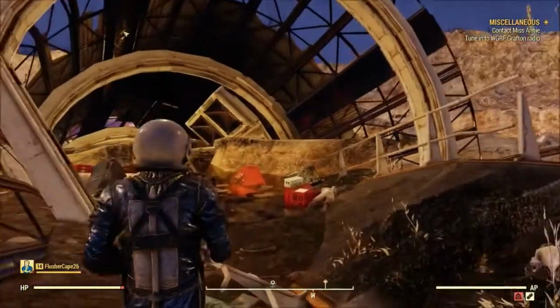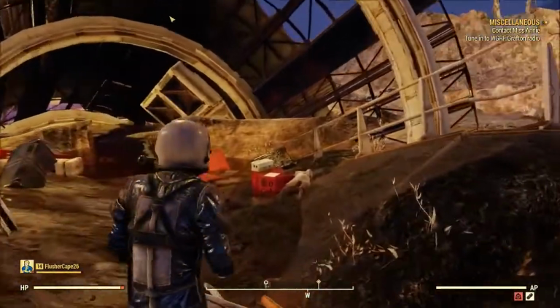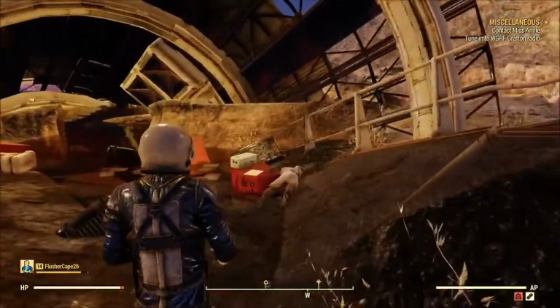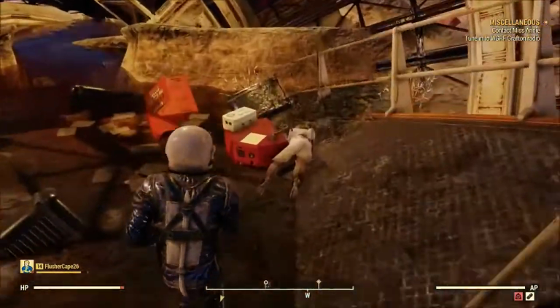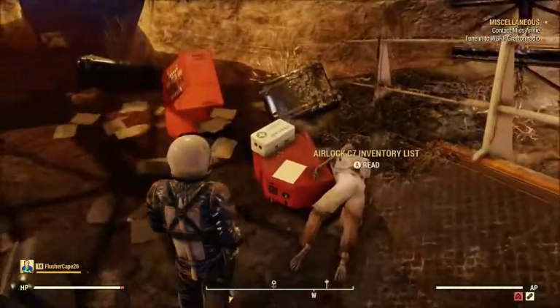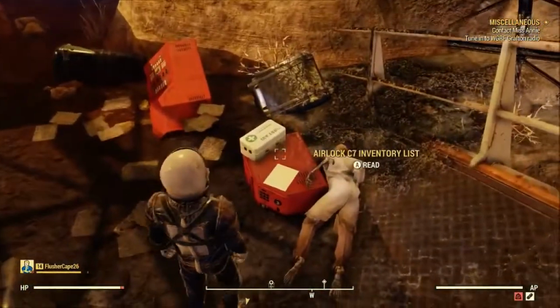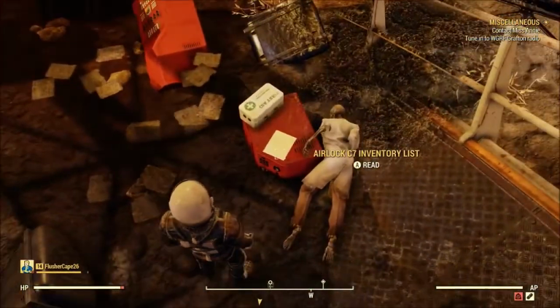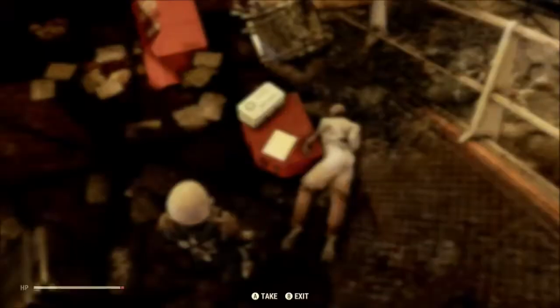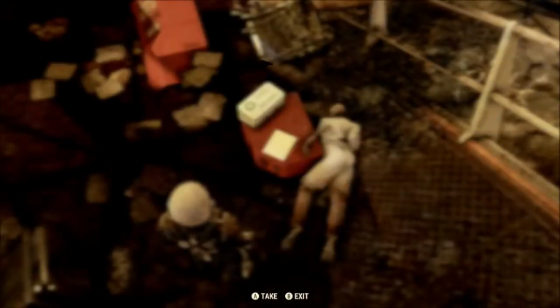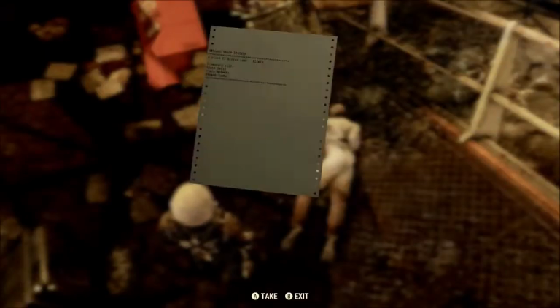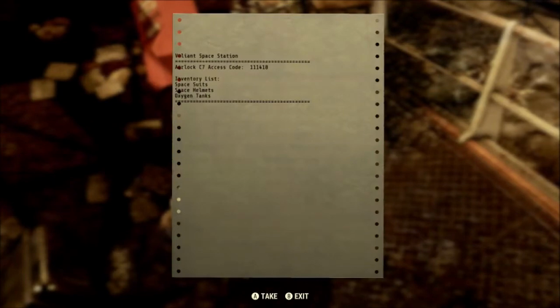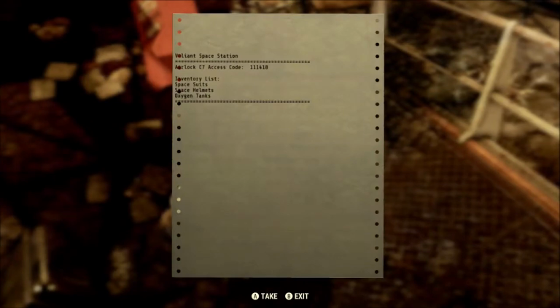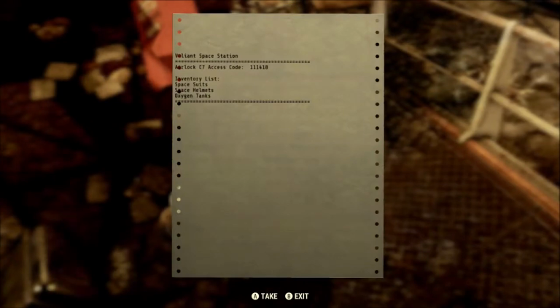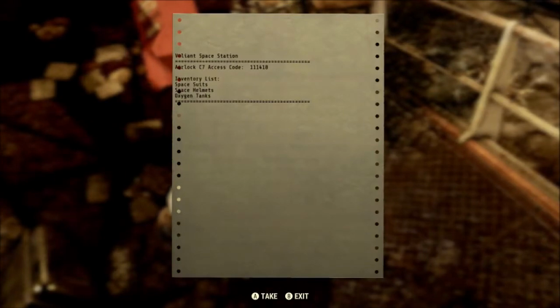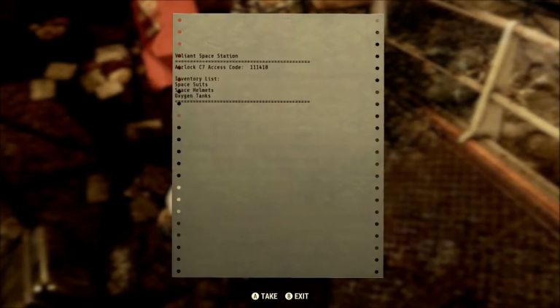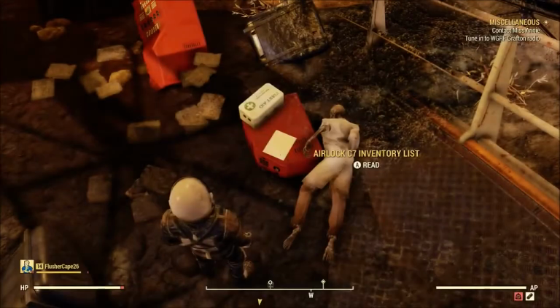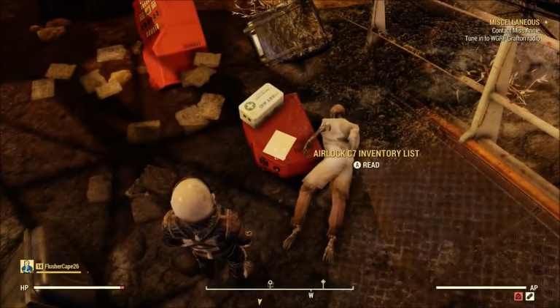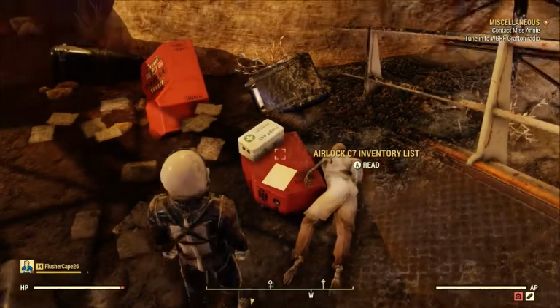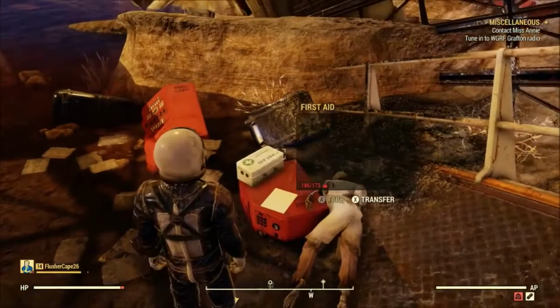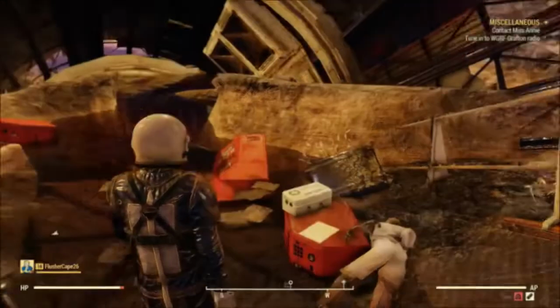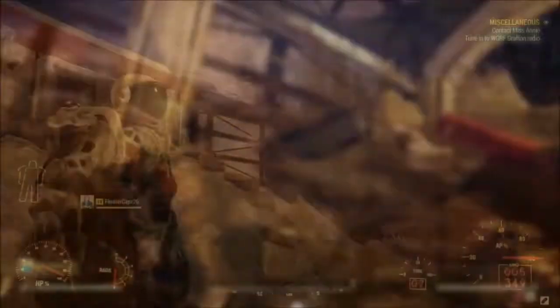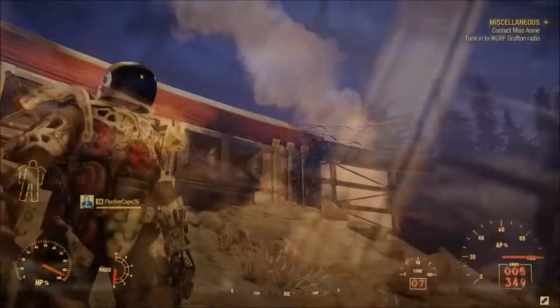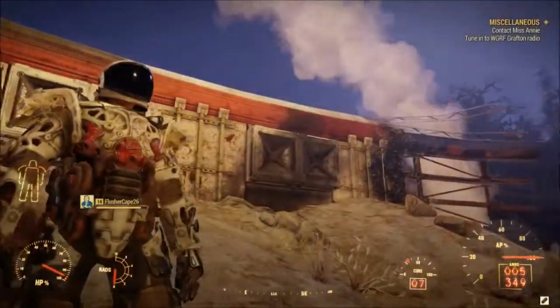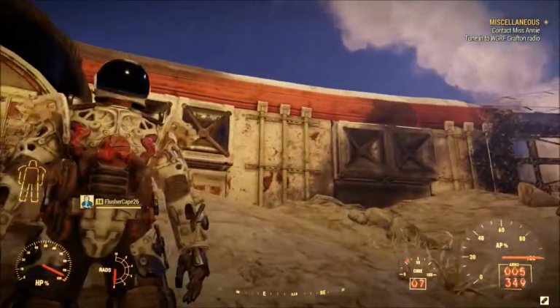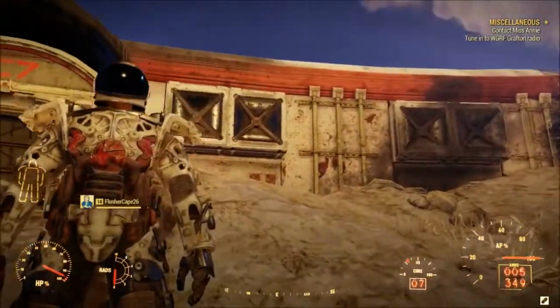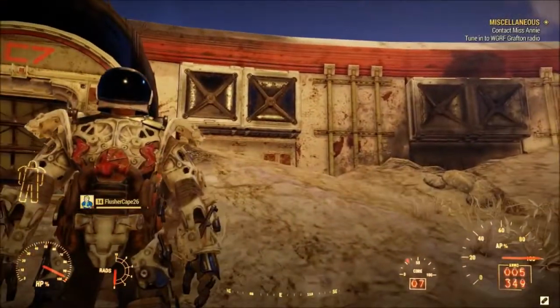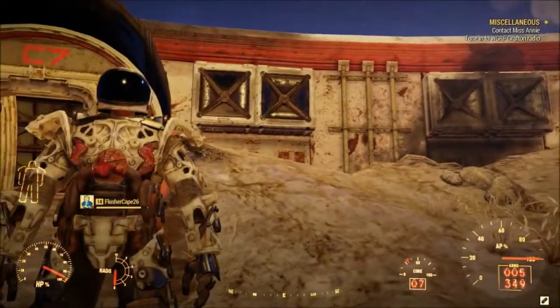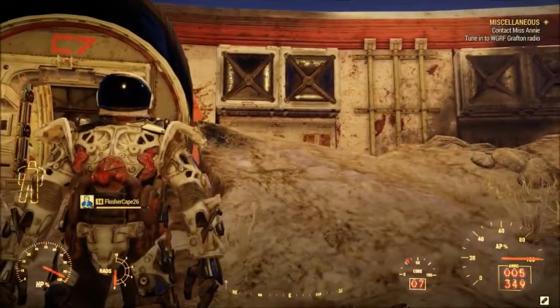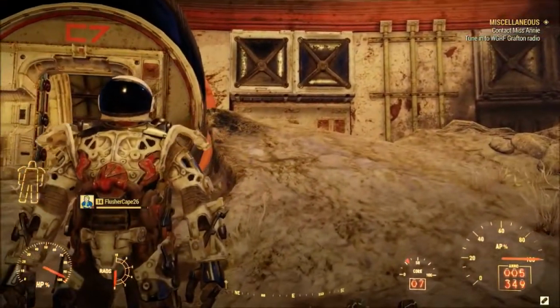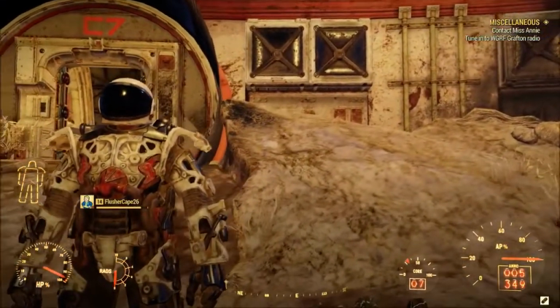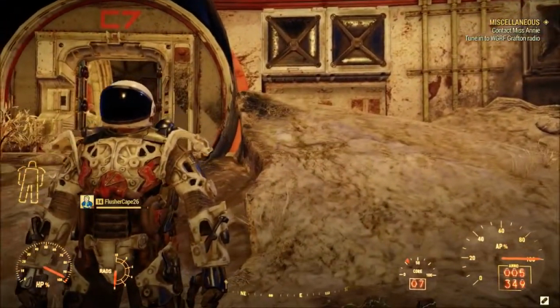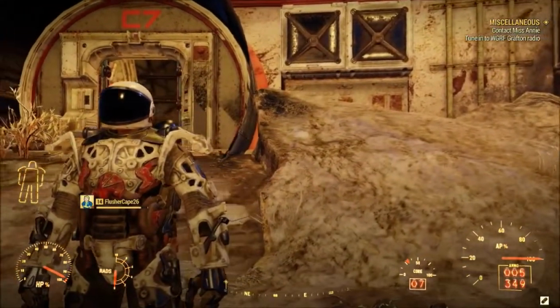There's going to be a dead body, a little red canister, and the note on there is going to have the door code you're going to need. After you've got that, you're going to want to go to the opposite side of where that's at.